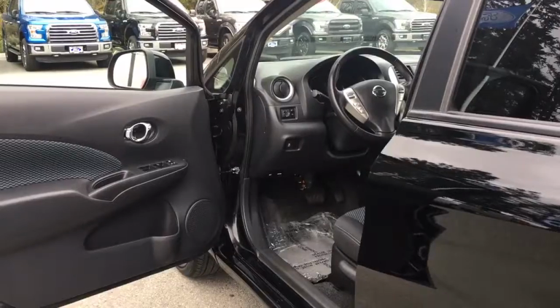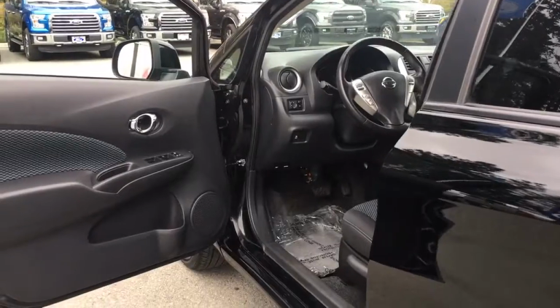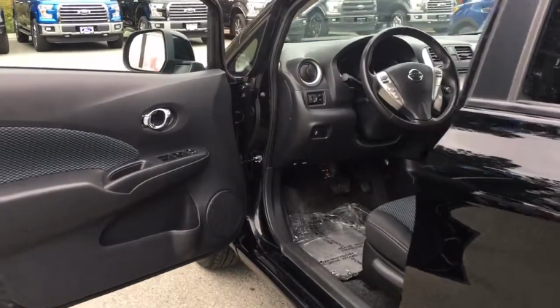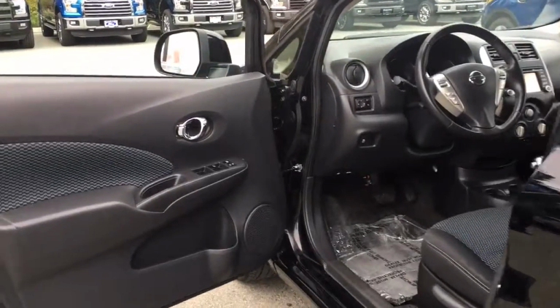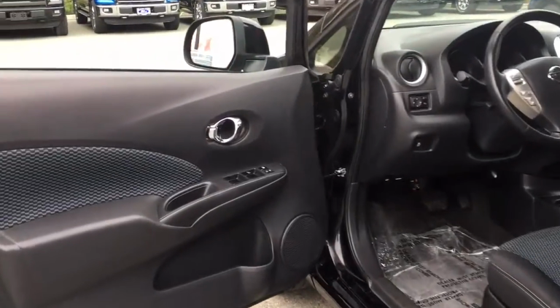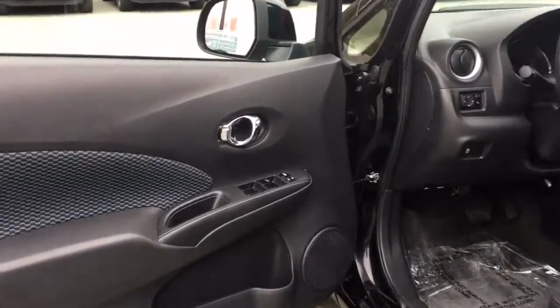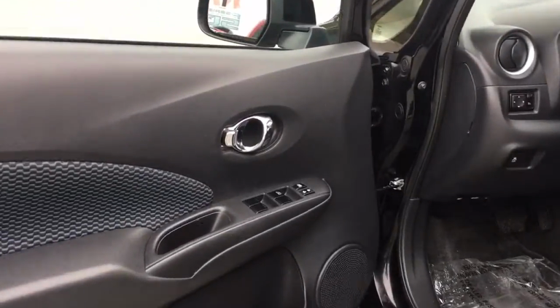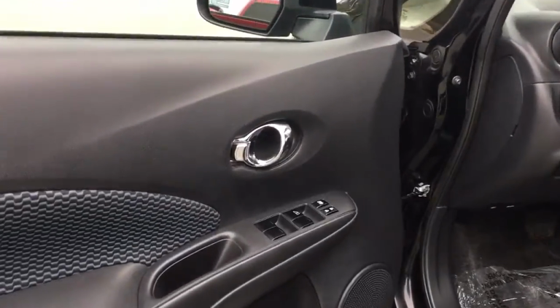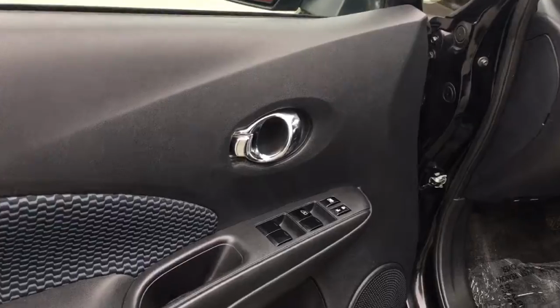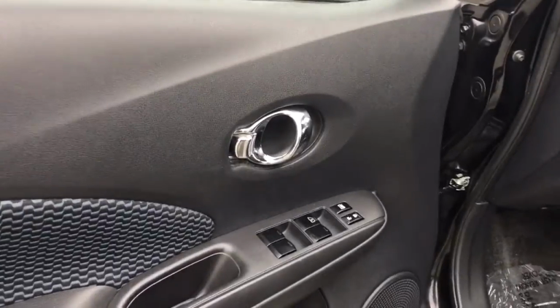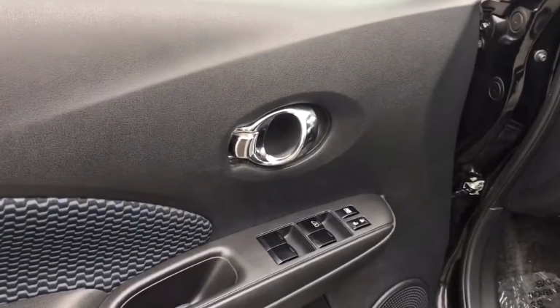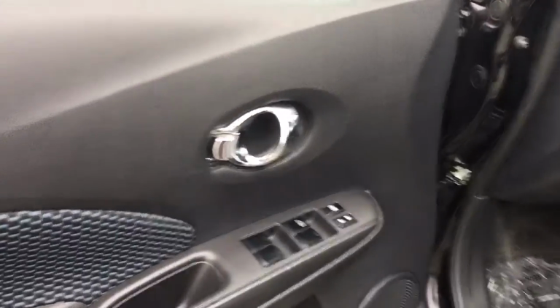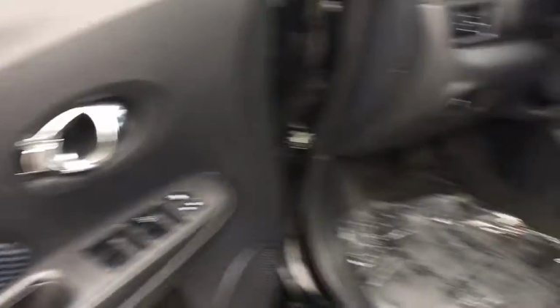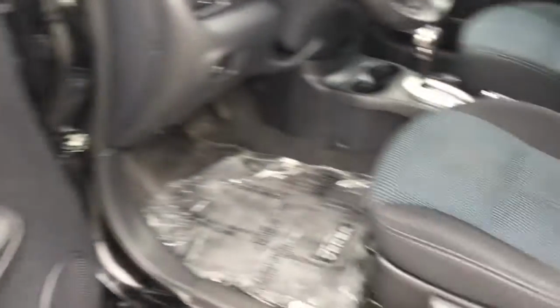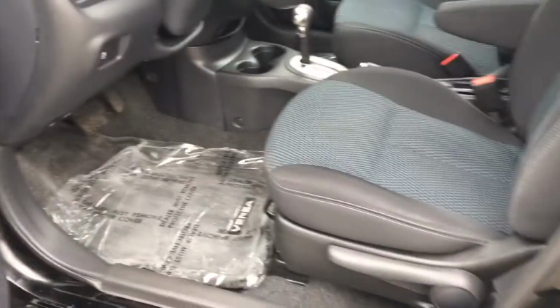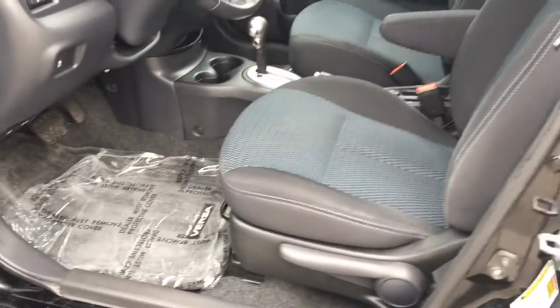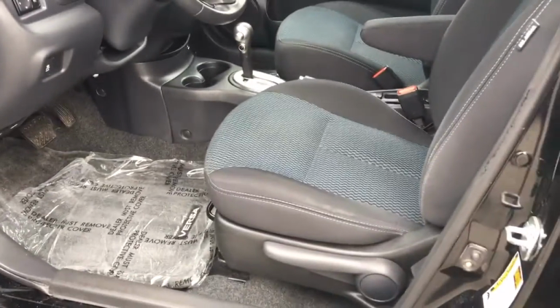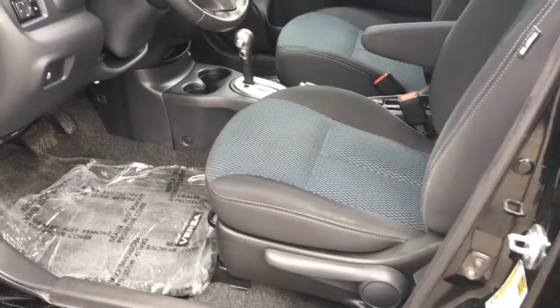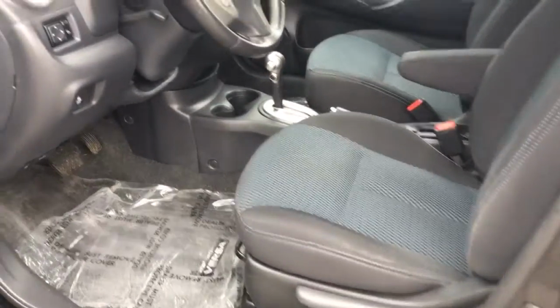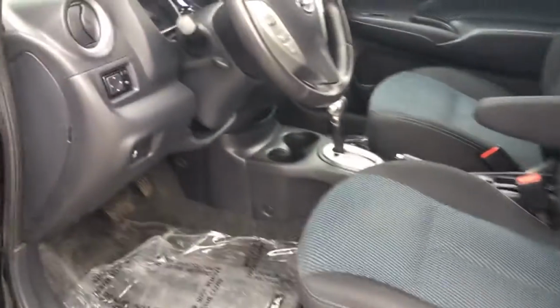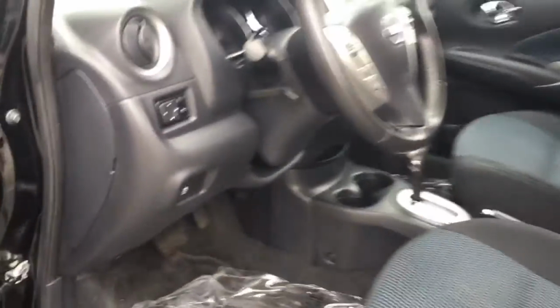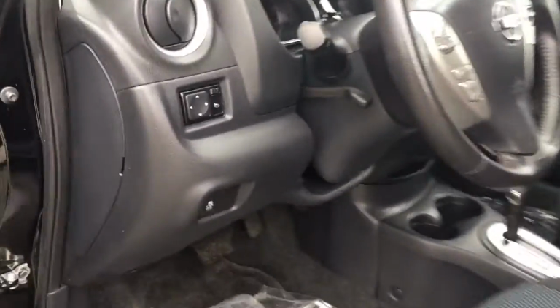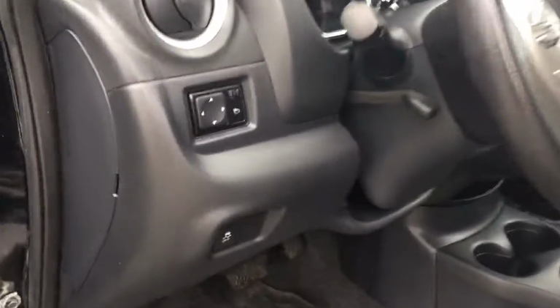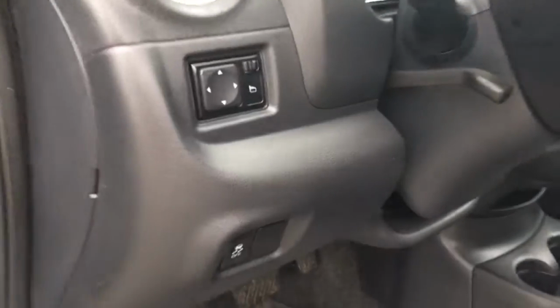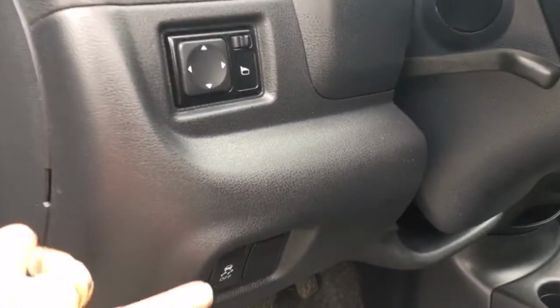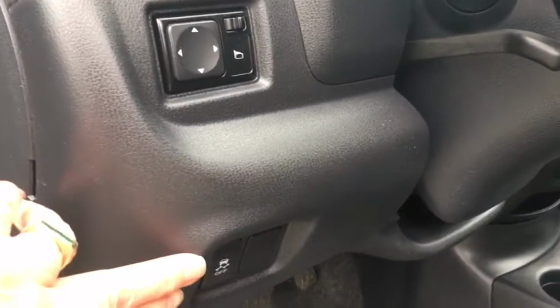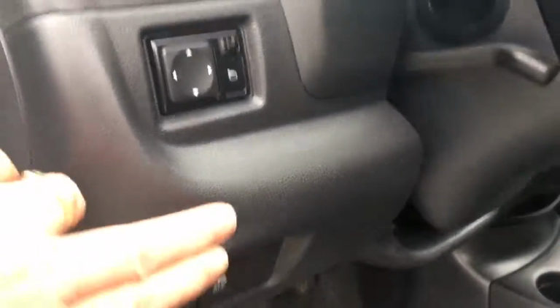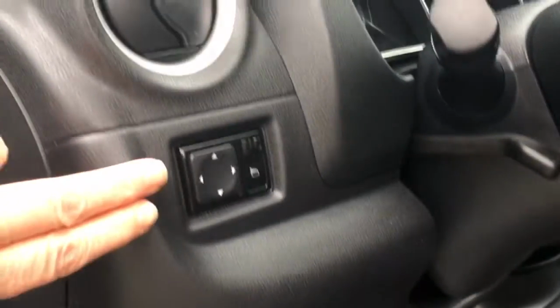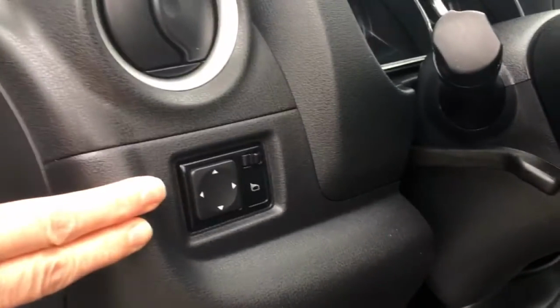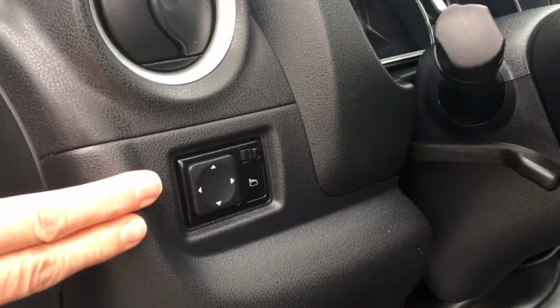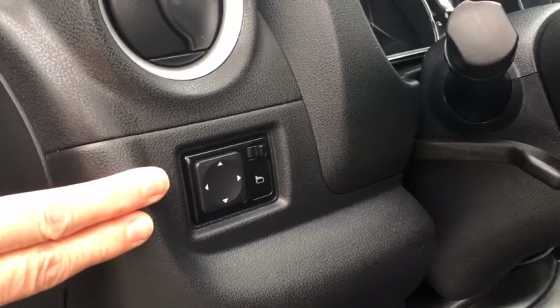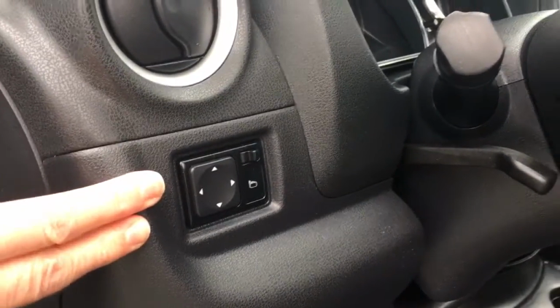Storage and a speaker in the door, as well as power locks and windows. Your driver's seat is manually adjusted. Your traction control is located here and power mirrors are there.